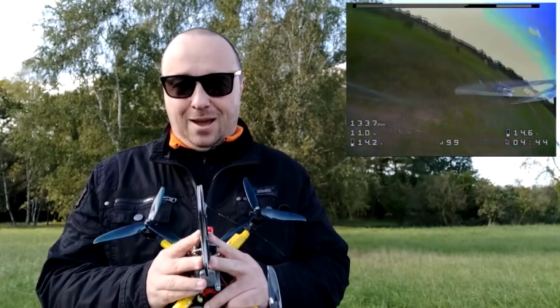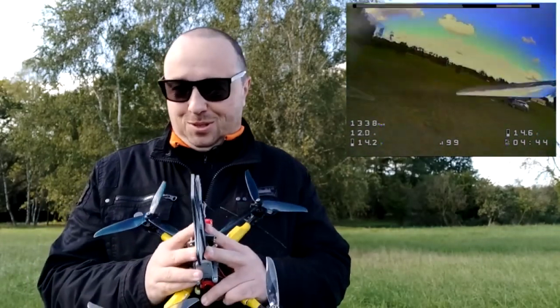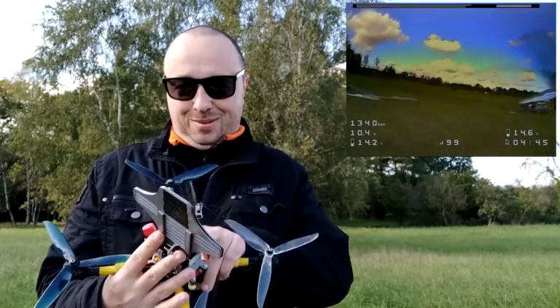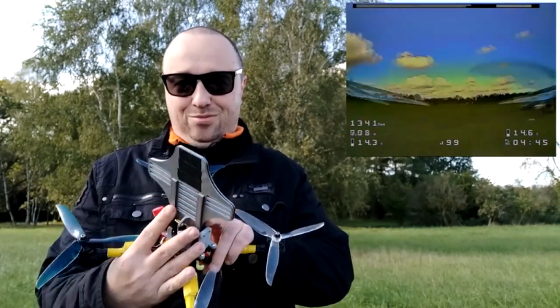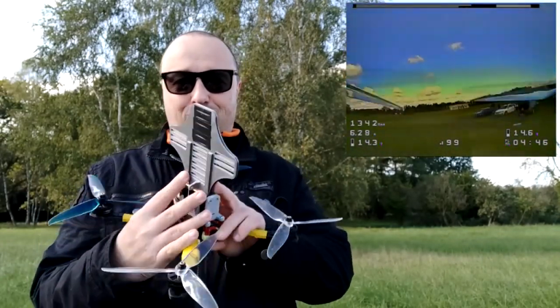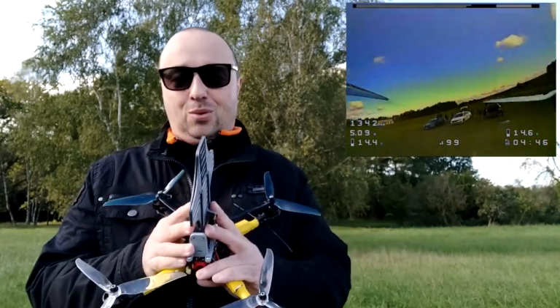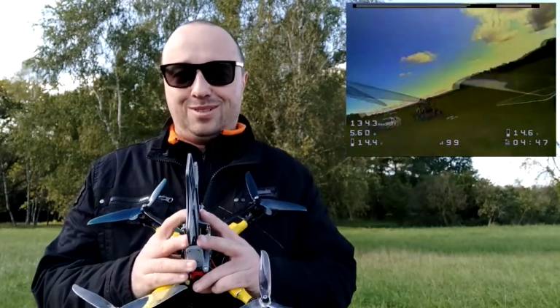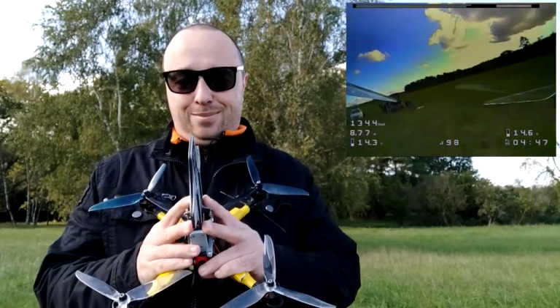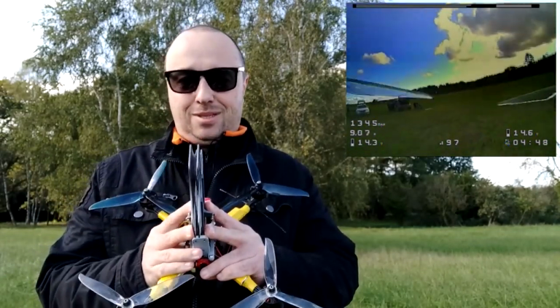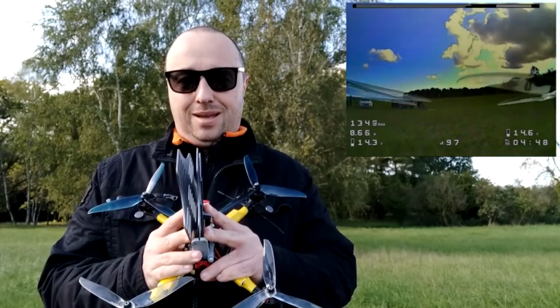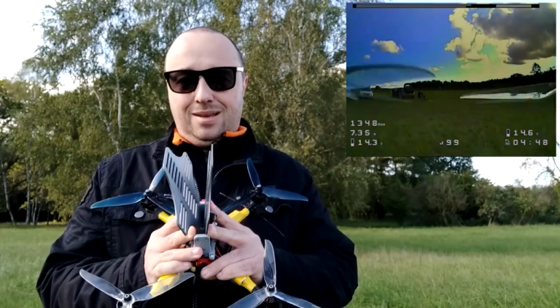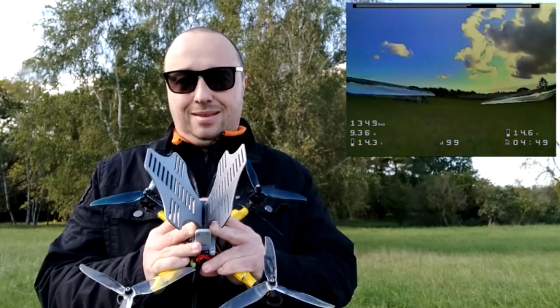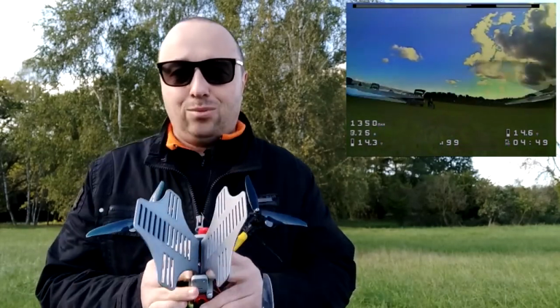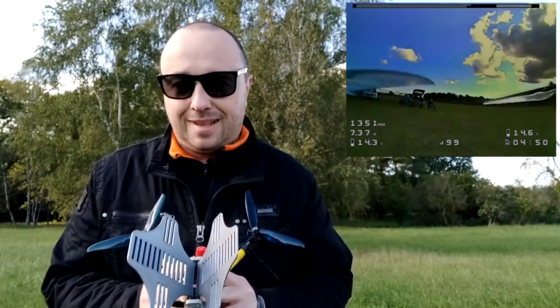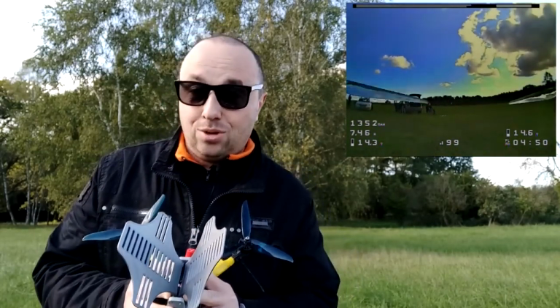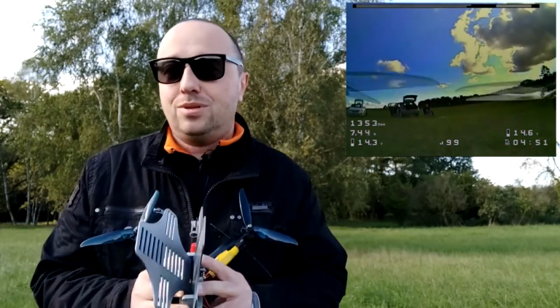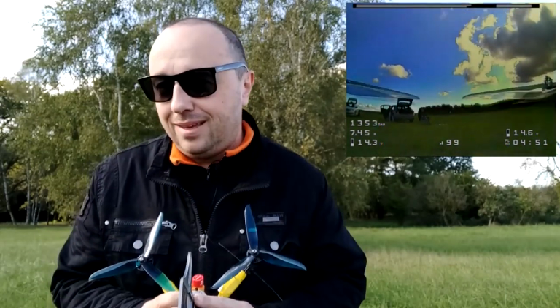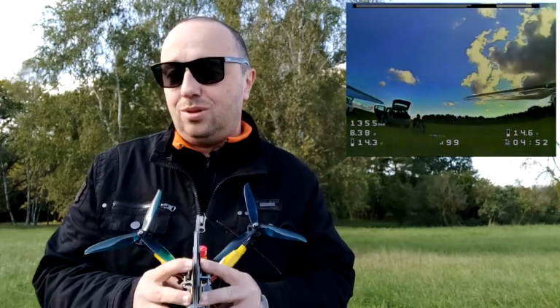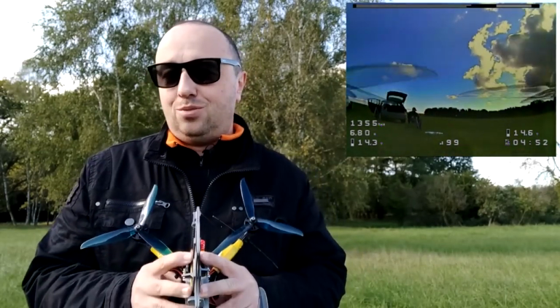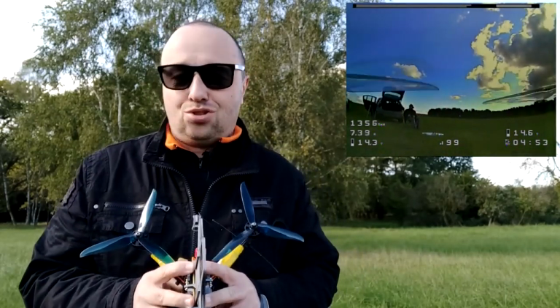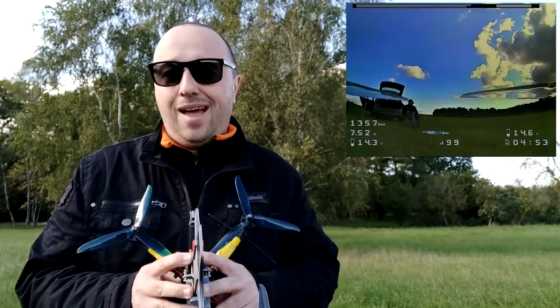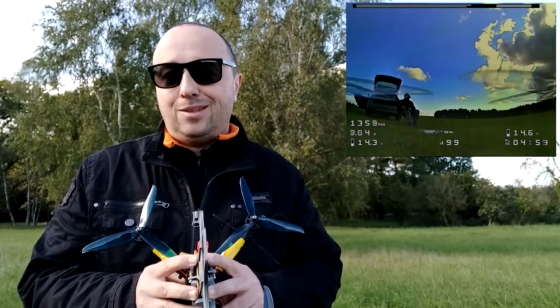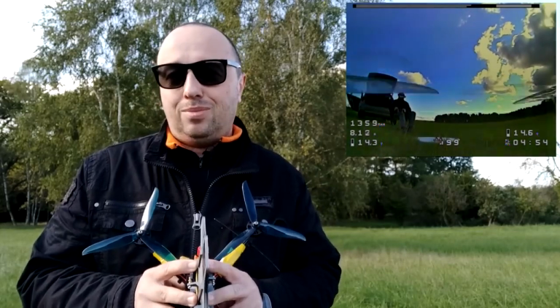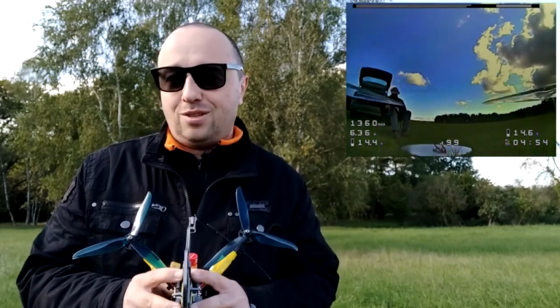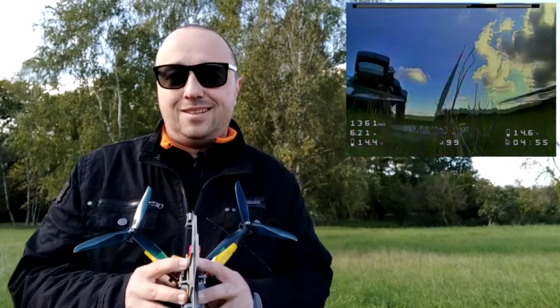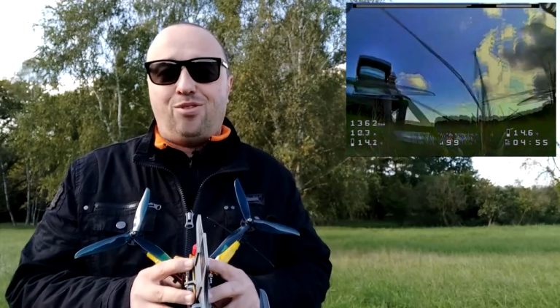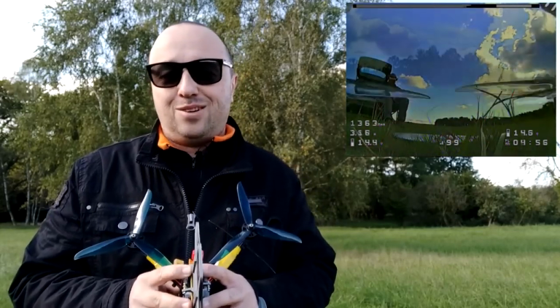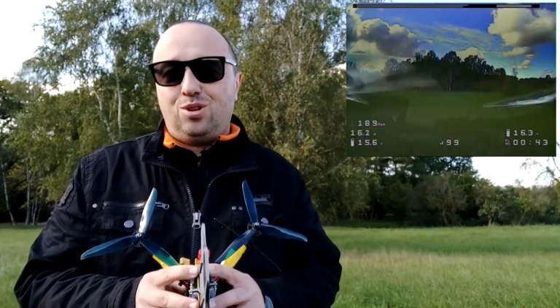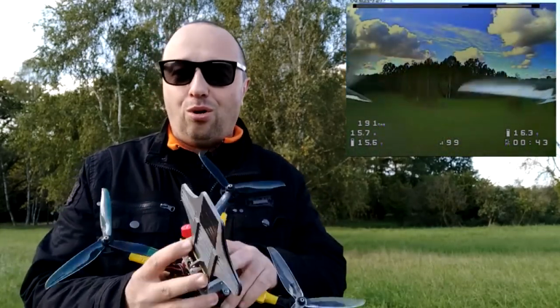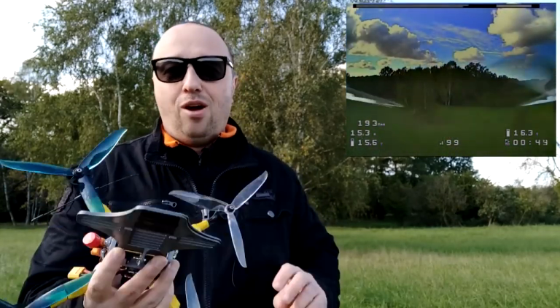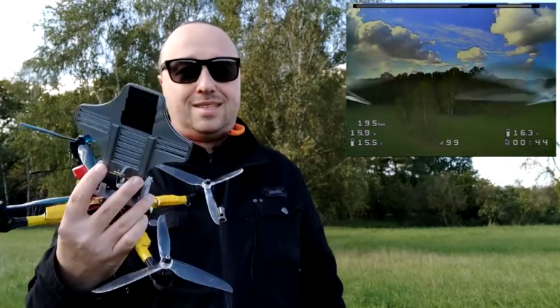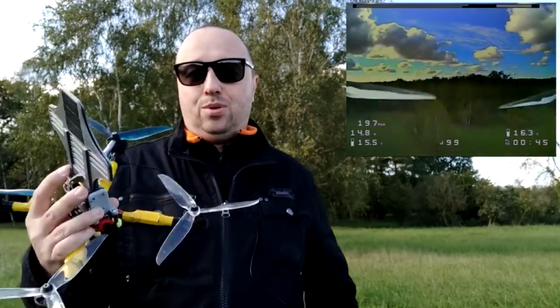I will not use it on my everyday regular quad because it kind of makes no sense. It kind of works and gives you something, but I'm not really sure what. And probably the losses in performance are not really worth this upgrade.